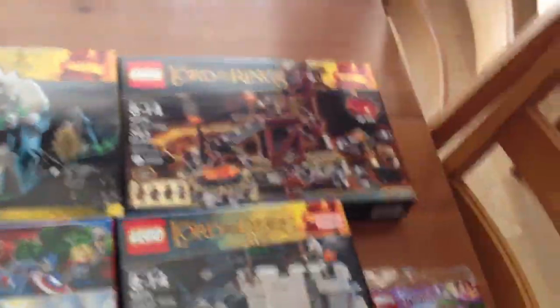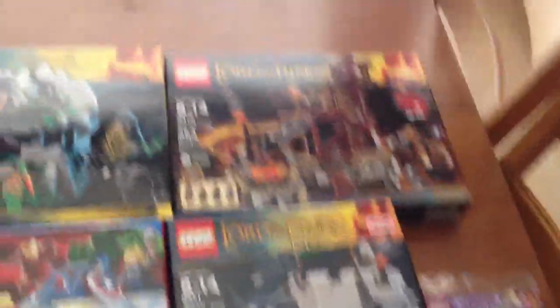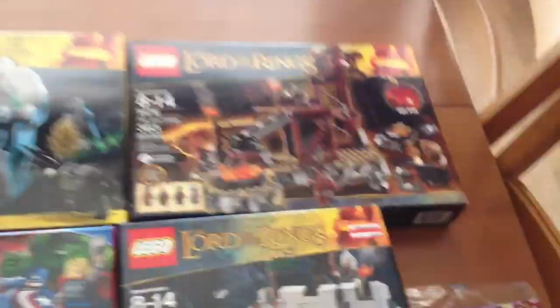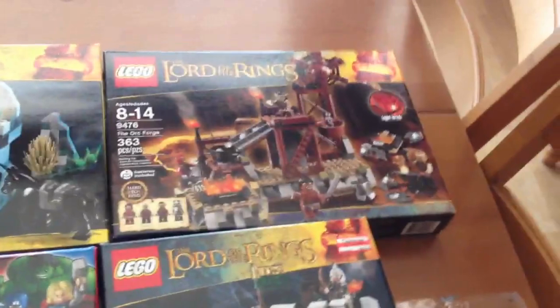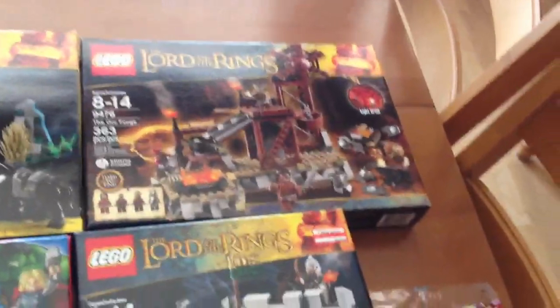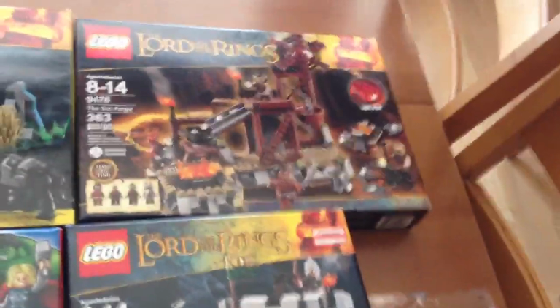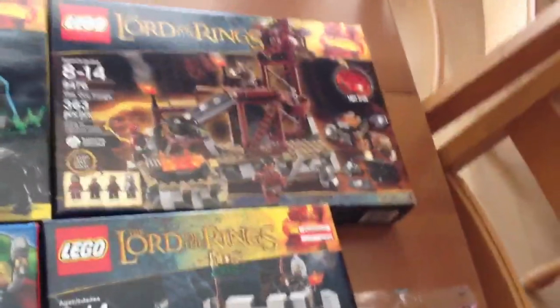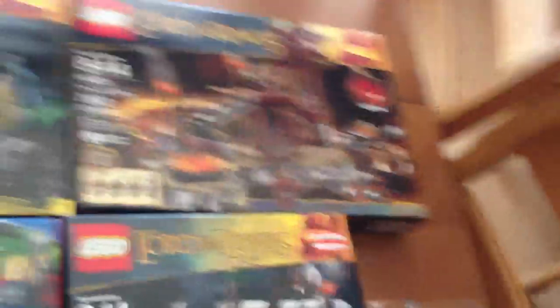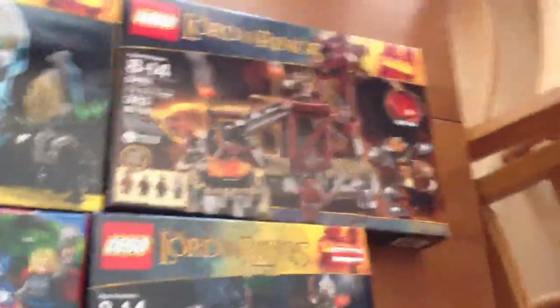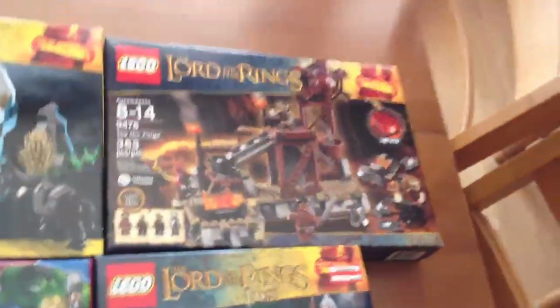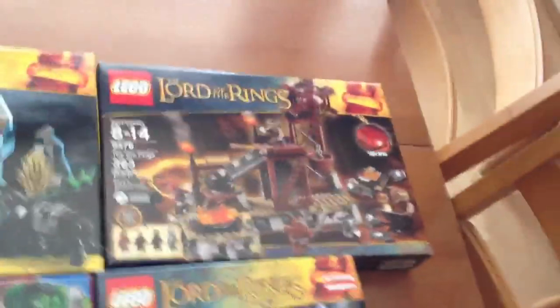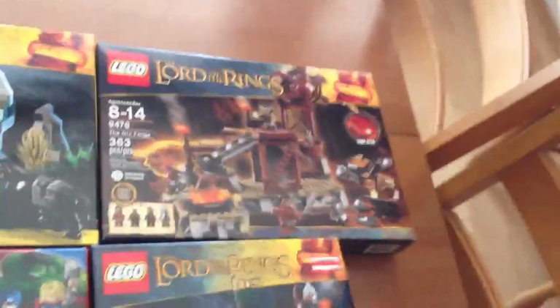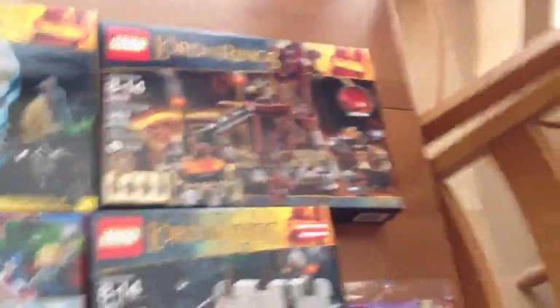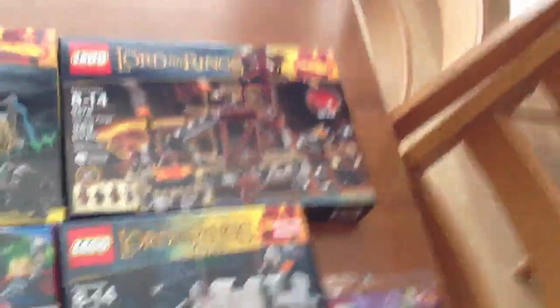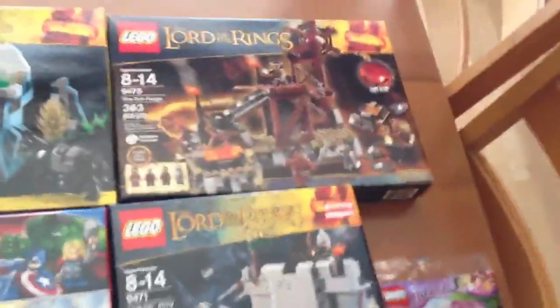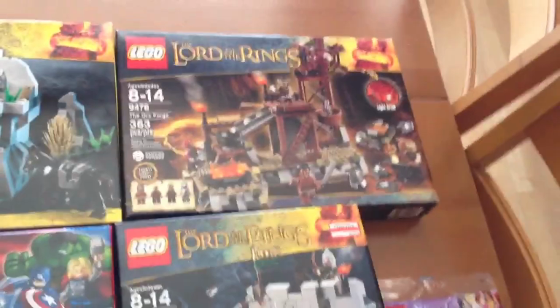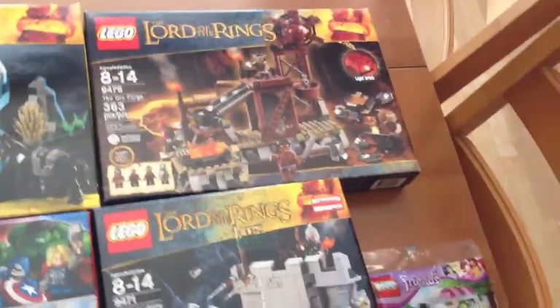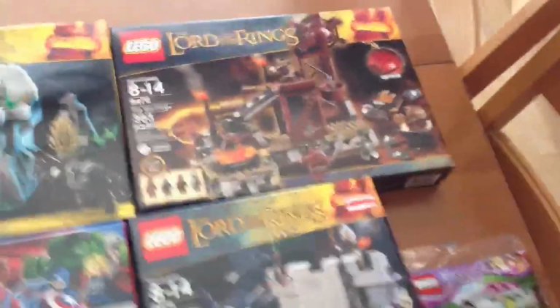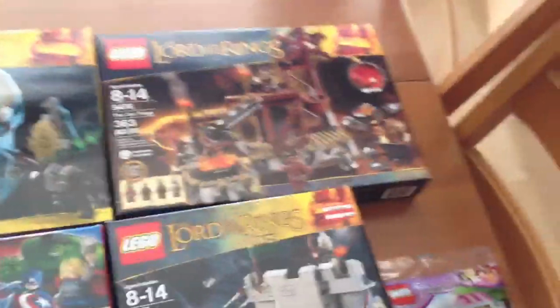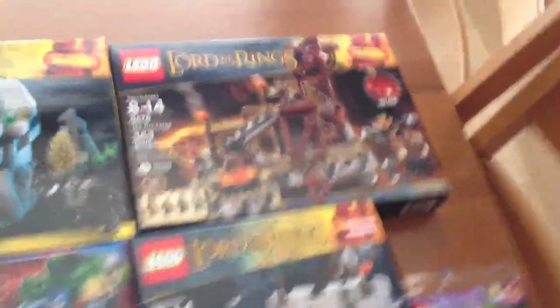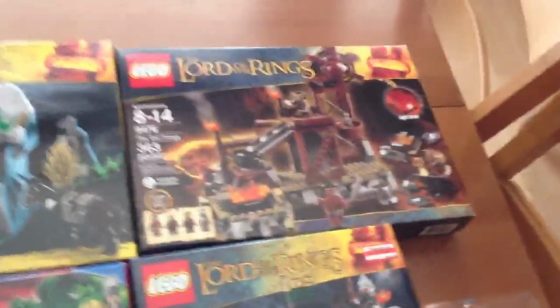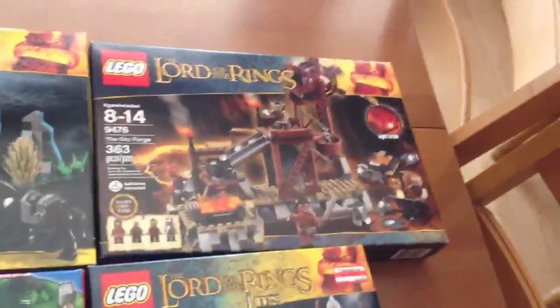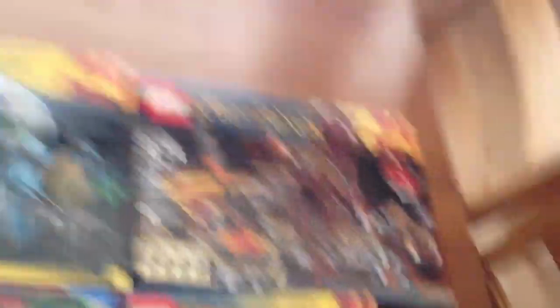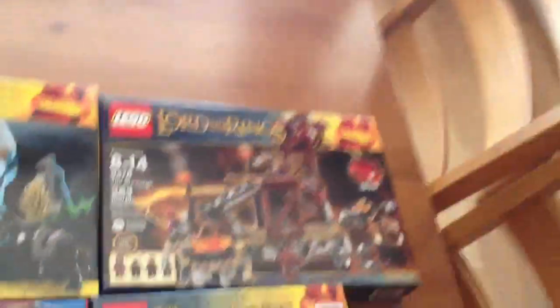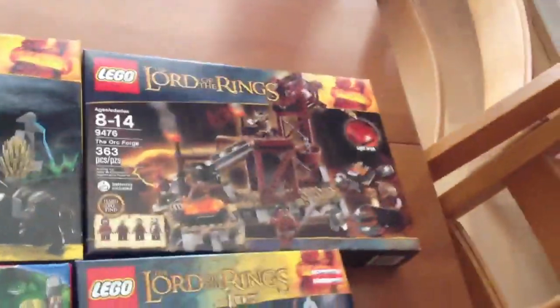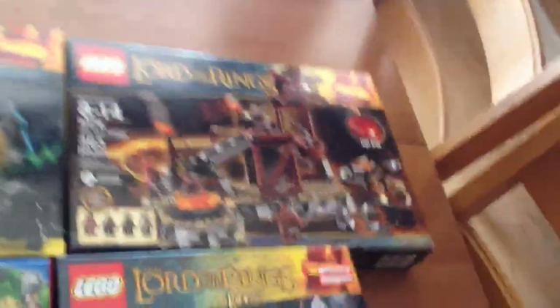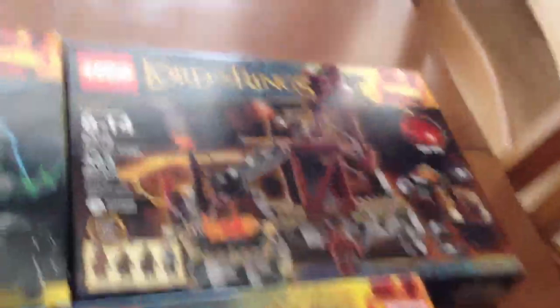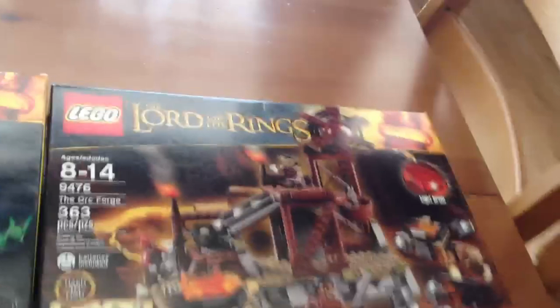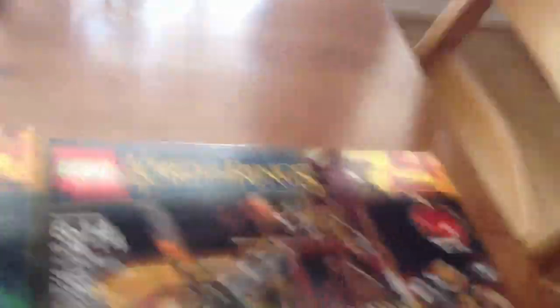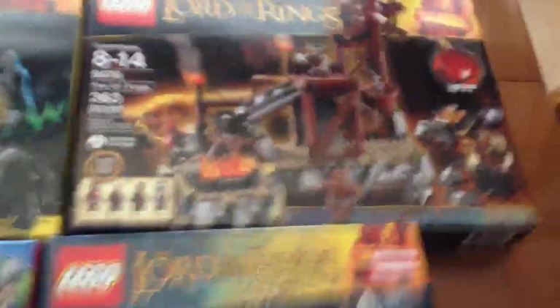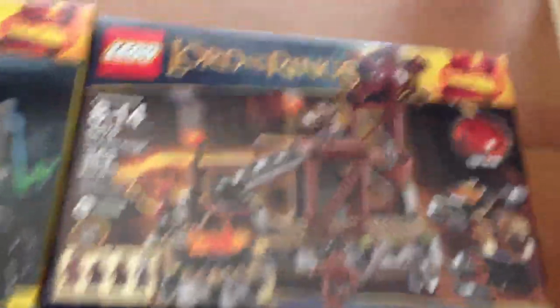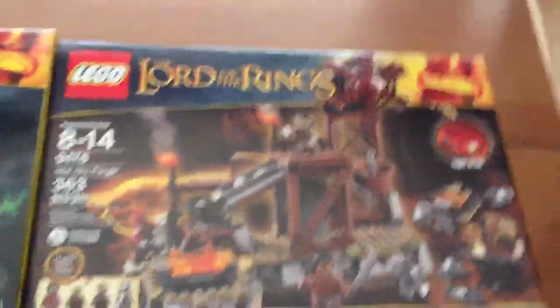Then I got the Orc Forge for $18. It's usually $40 here in the U.S., so that's more than half off. That's just an awesome deal and an awesome set. I was trying to look for this everywhere, but sadly I couldn't find it anywhere.